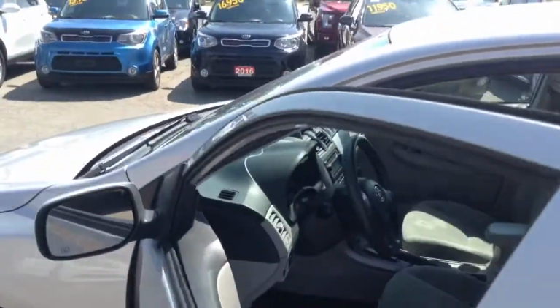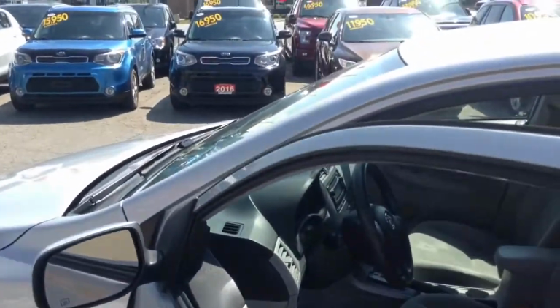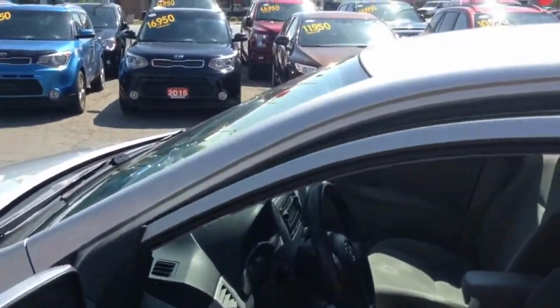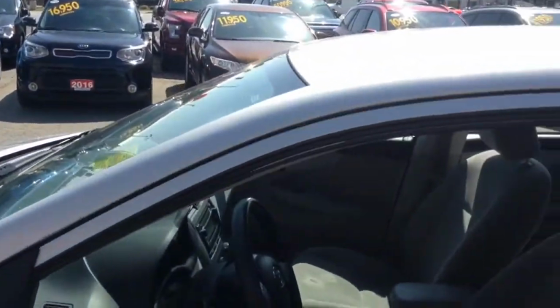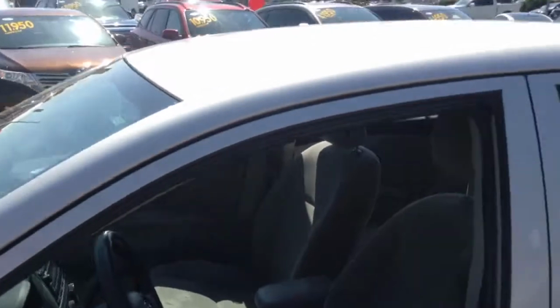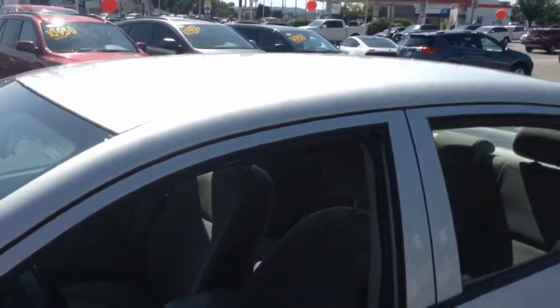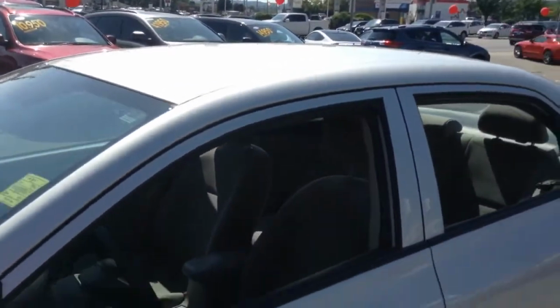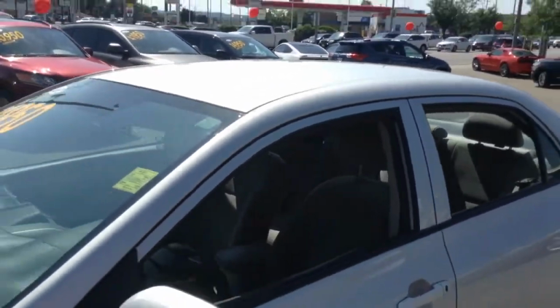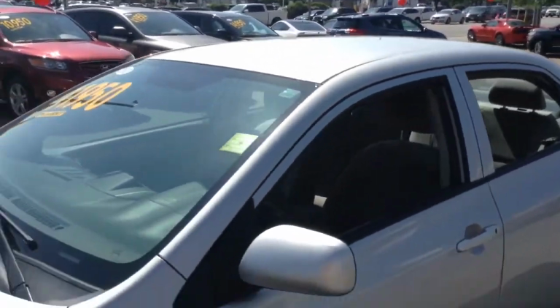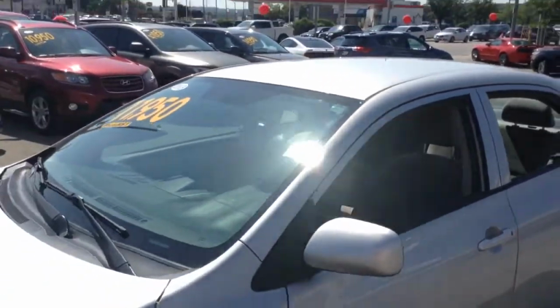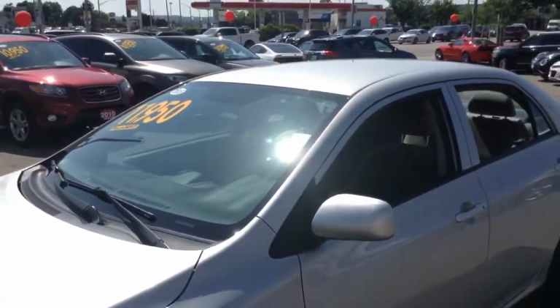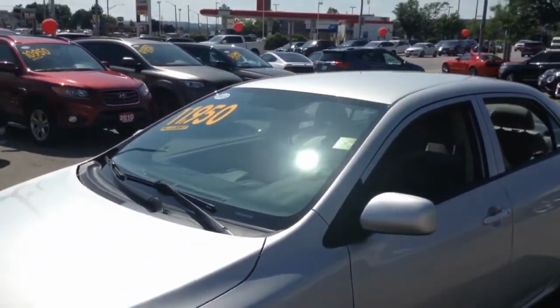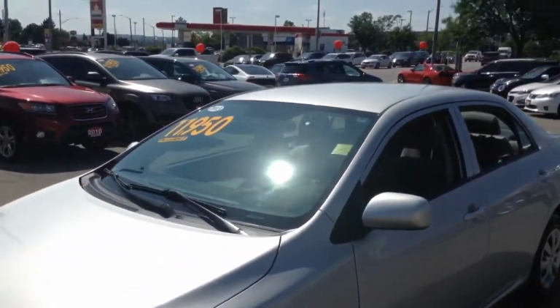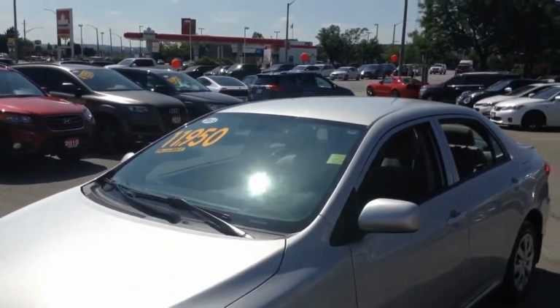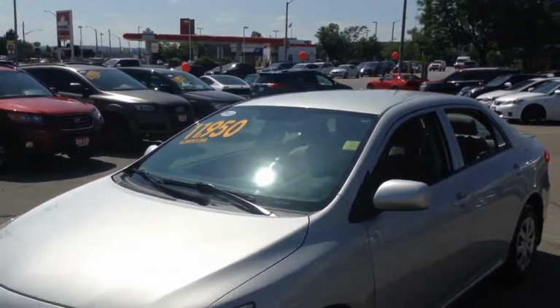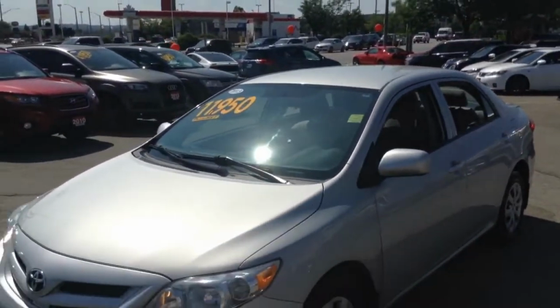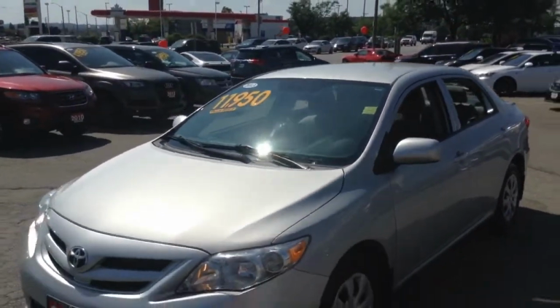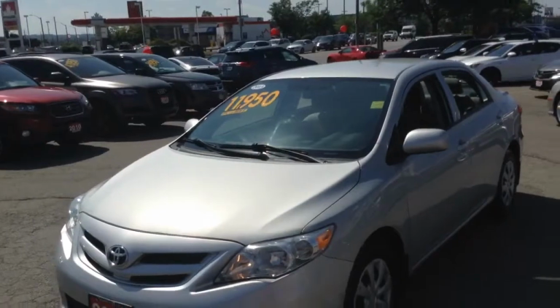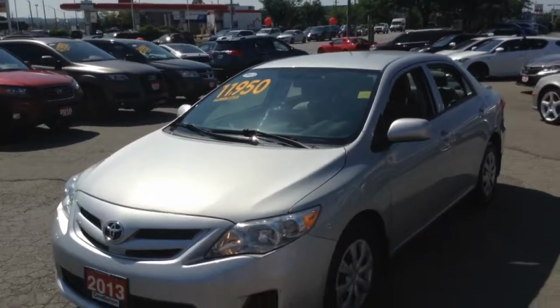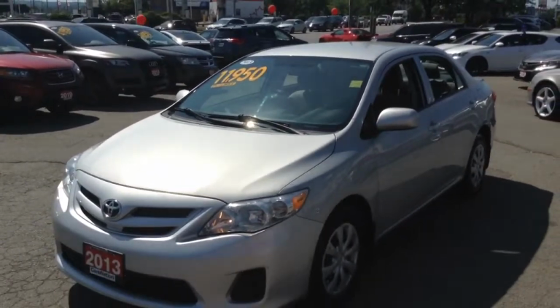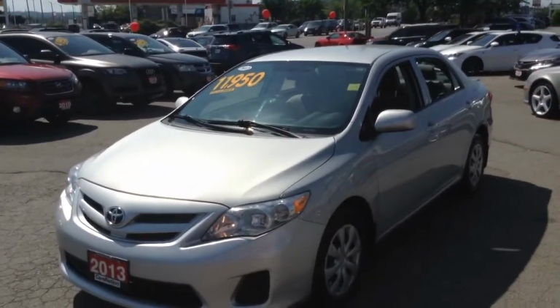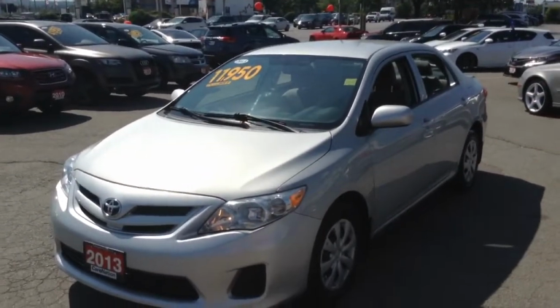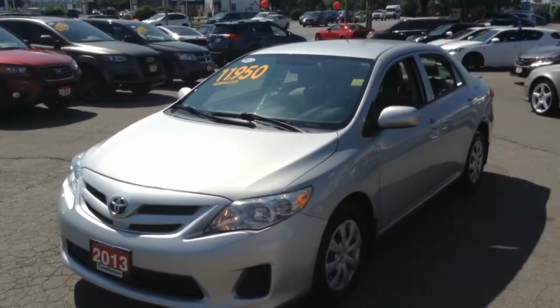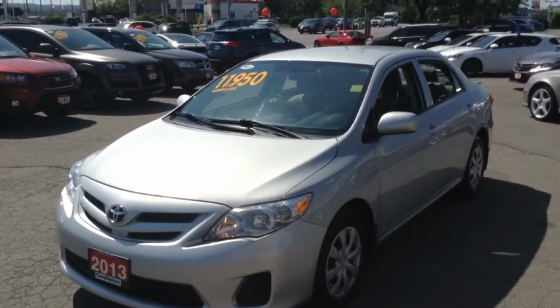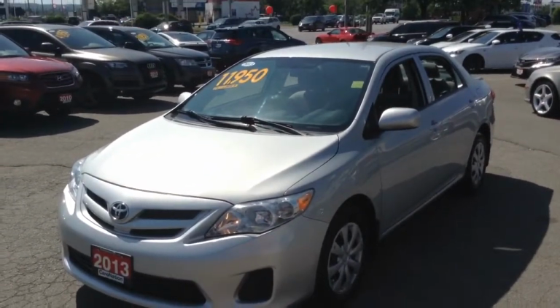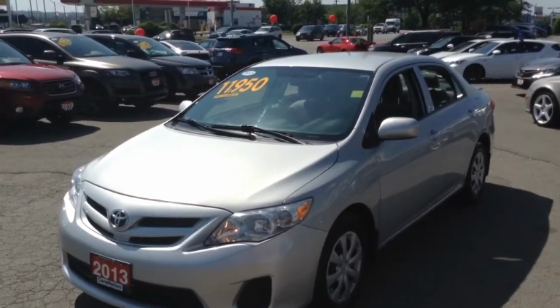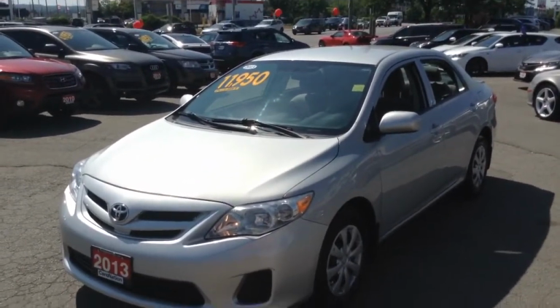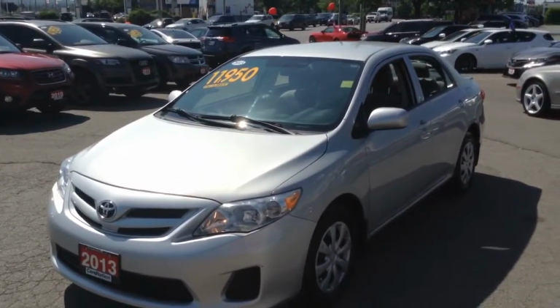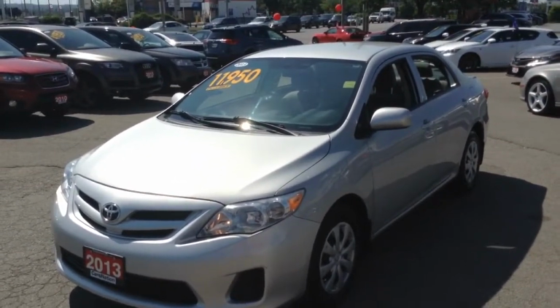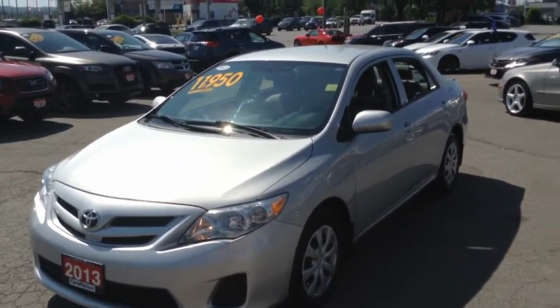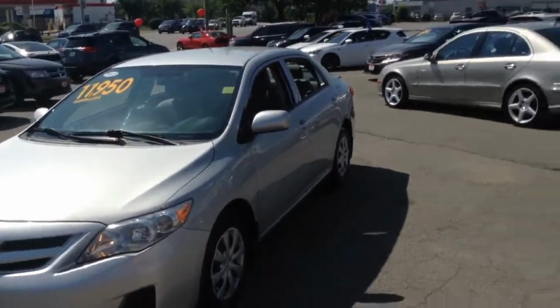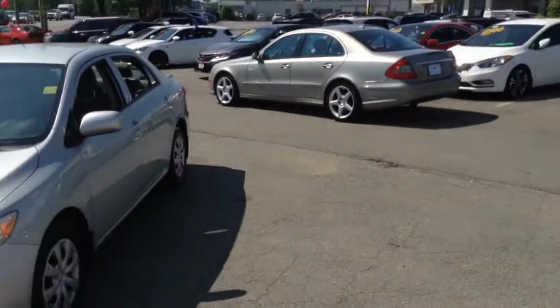This vehicle was priced at $11,950 and has been reduced to $9,950. As I know you're from the London area, I would love to be able to get you to come on down and finalize on this vehicle.